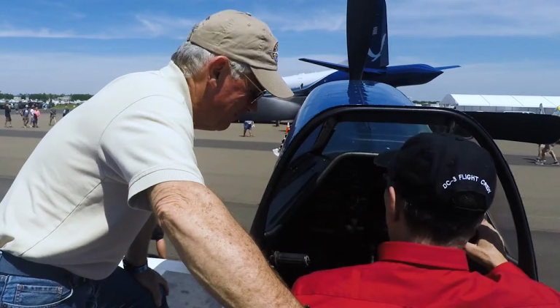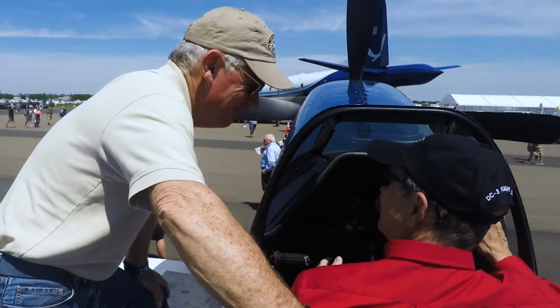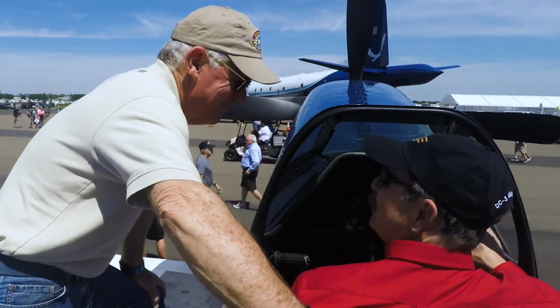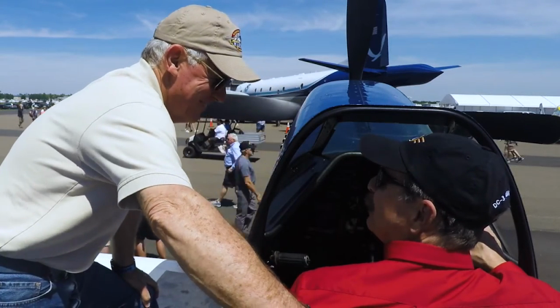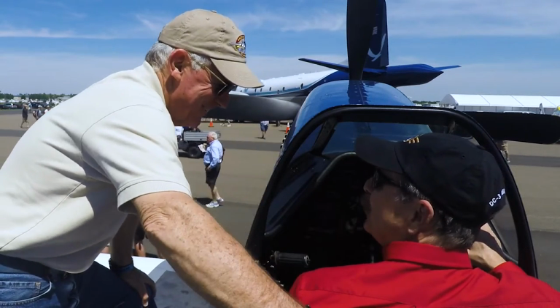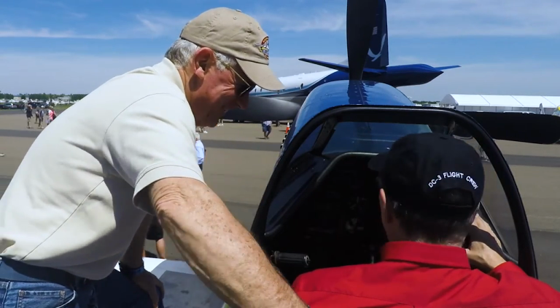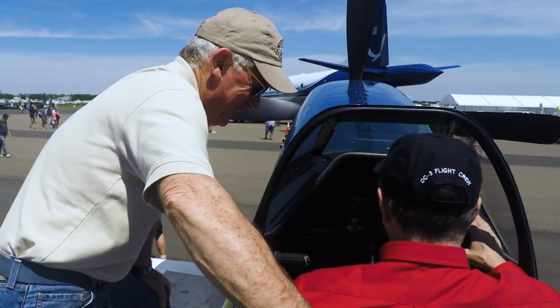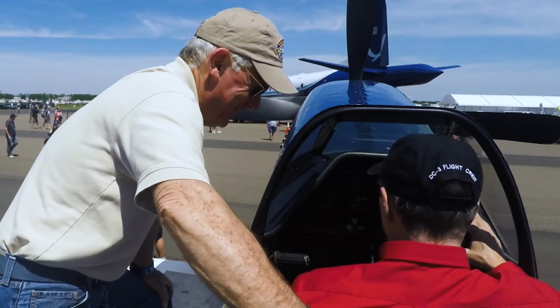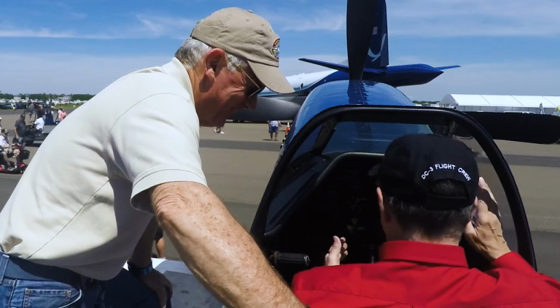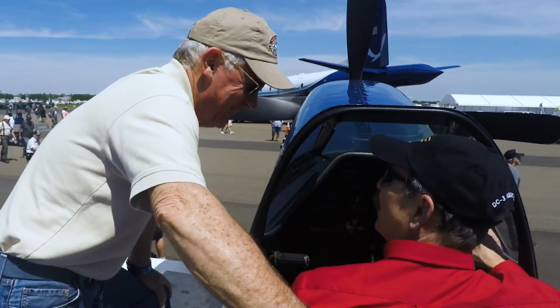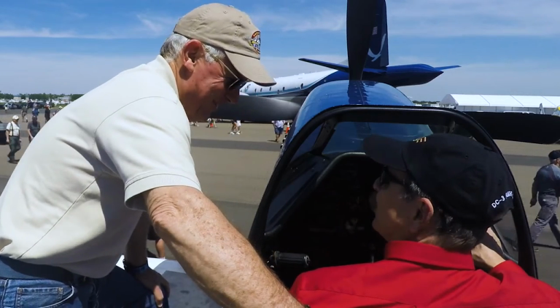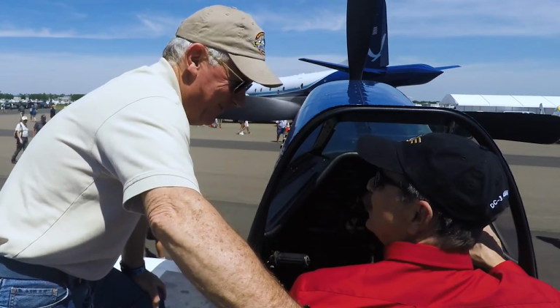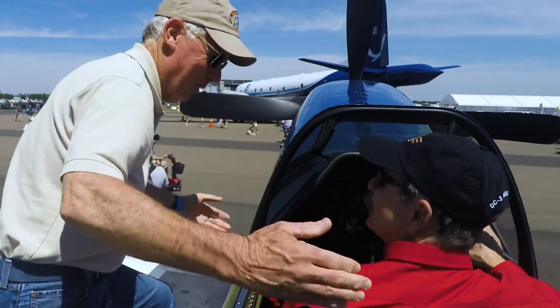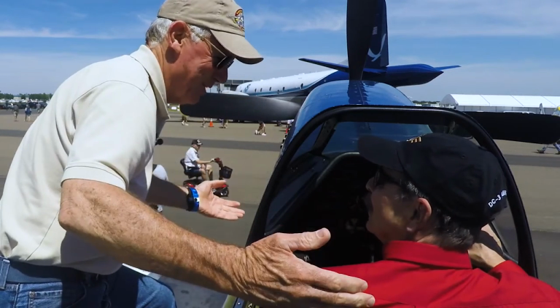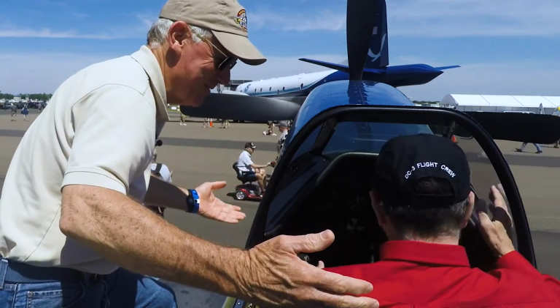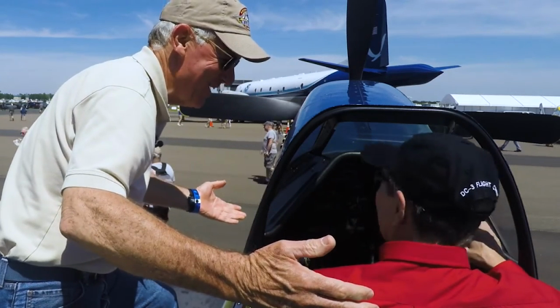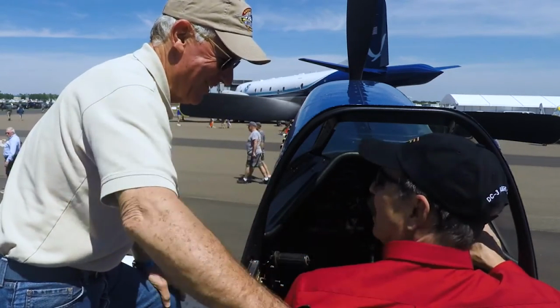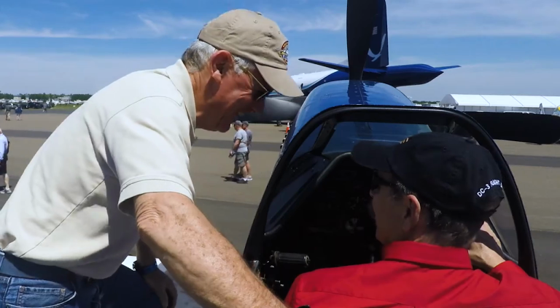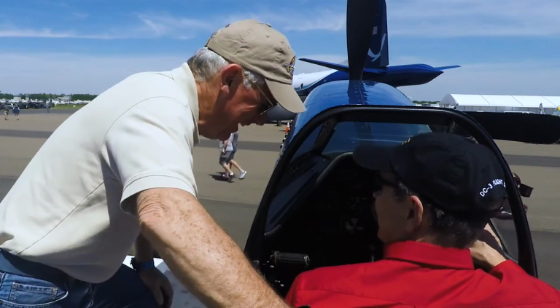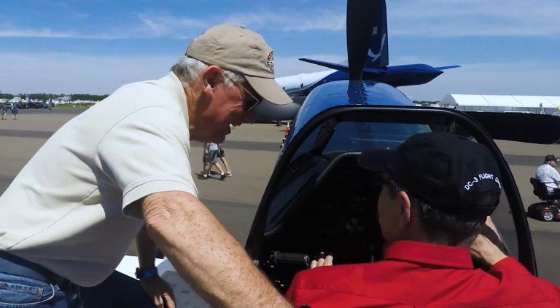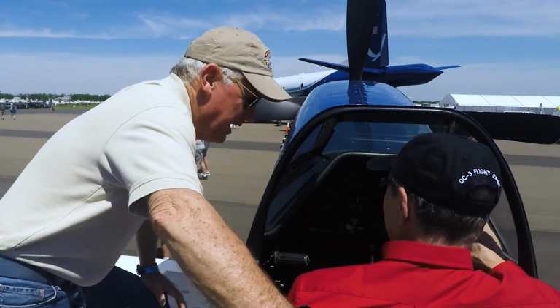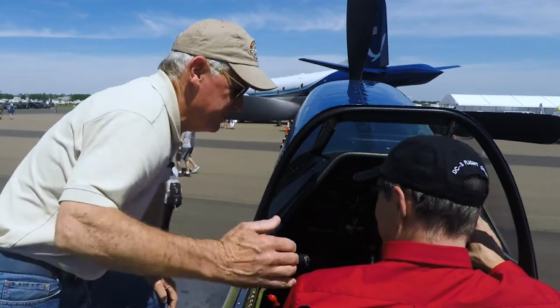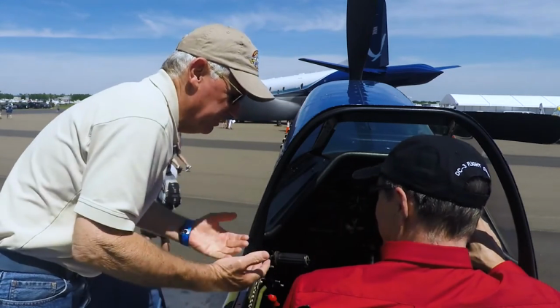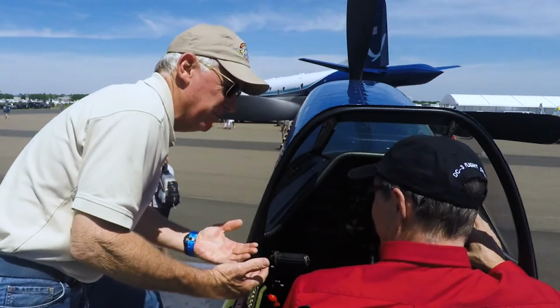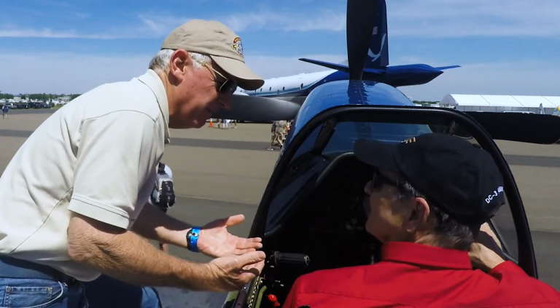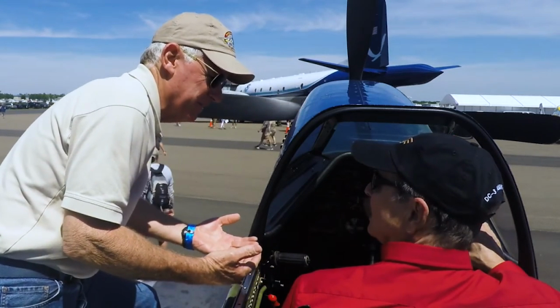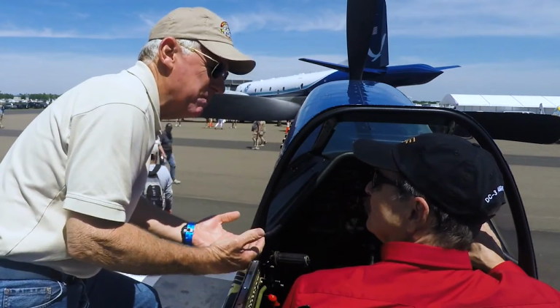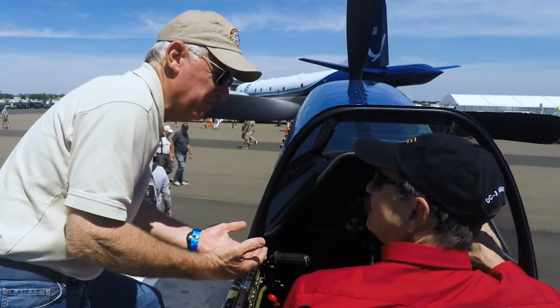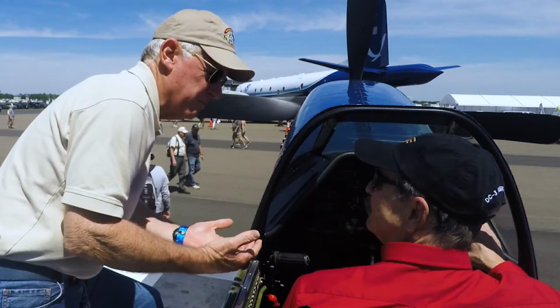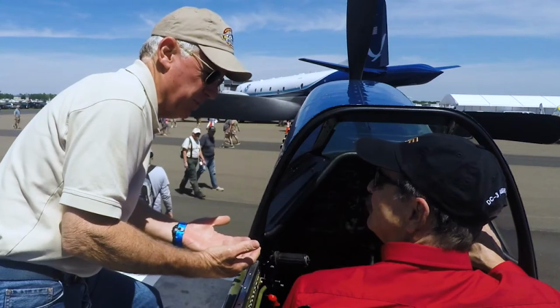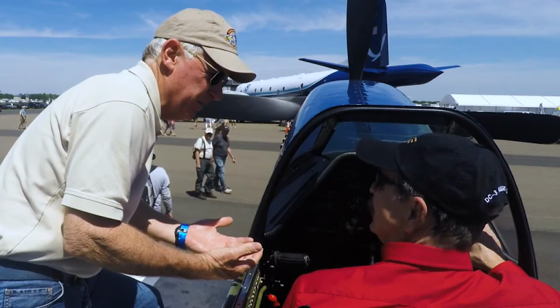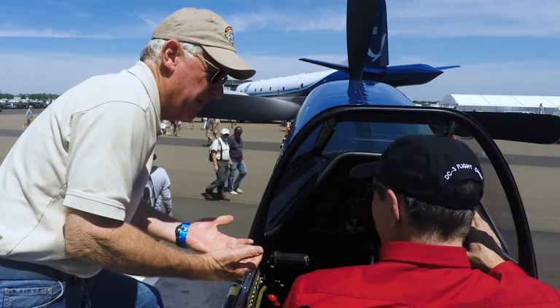Lee, it feels great to be back in a P-51 cockpit again — give me a refresher. We look marvelous in the airplane, to start out. A couple of things to review: remember, the Mustang is very much a trim airplane.